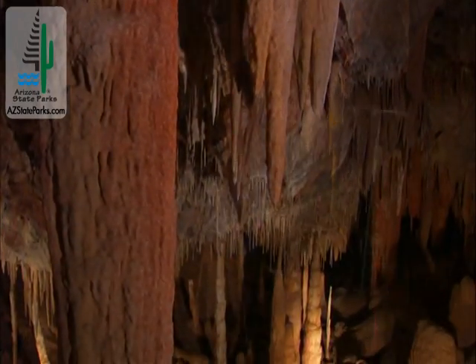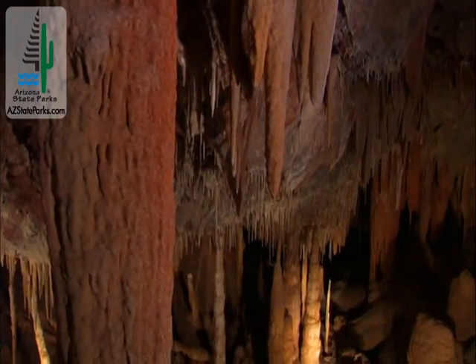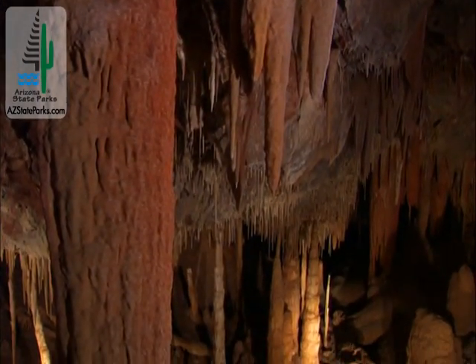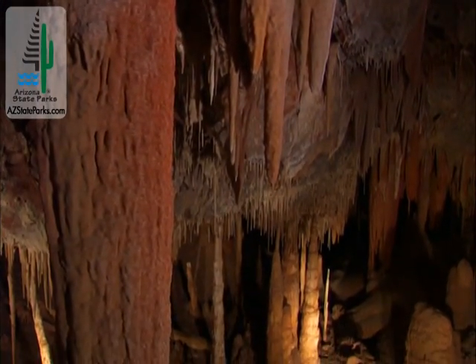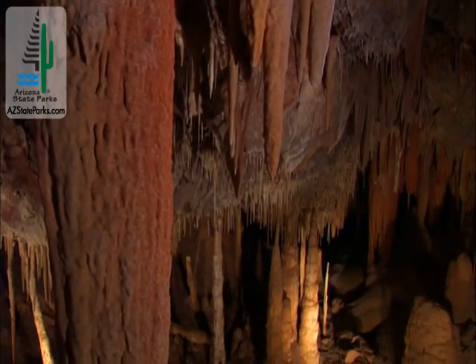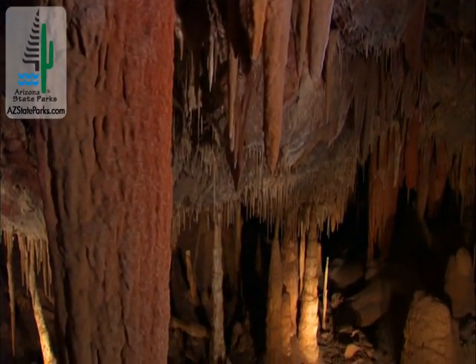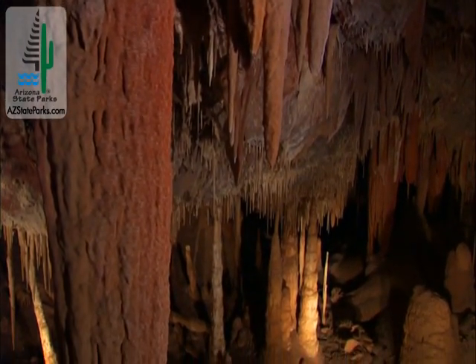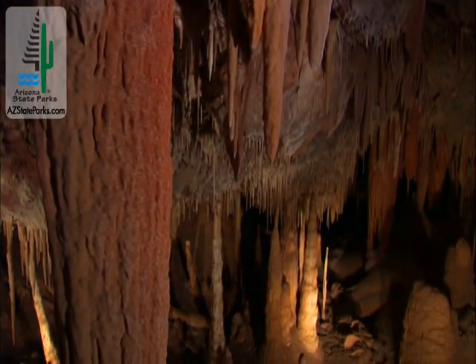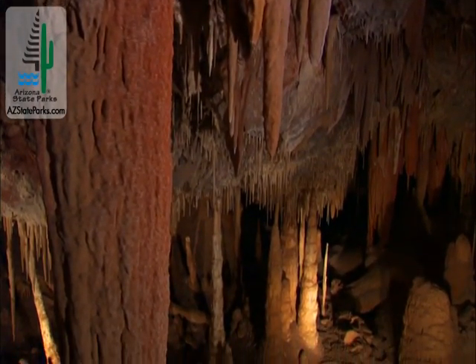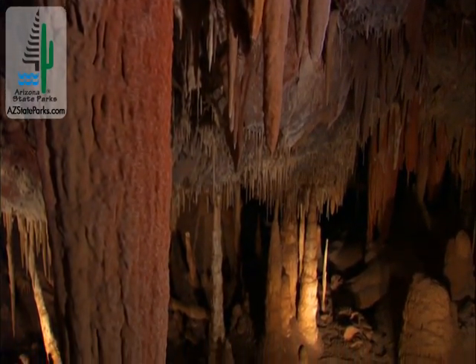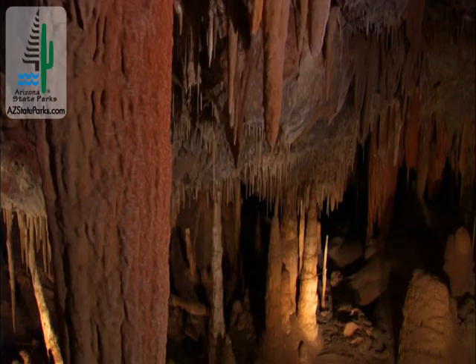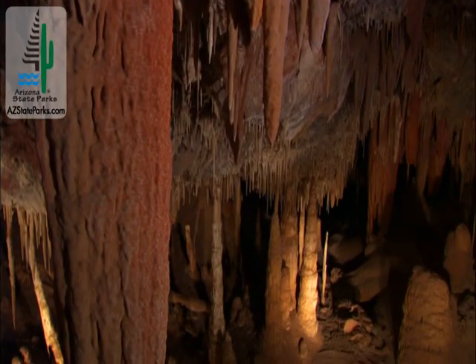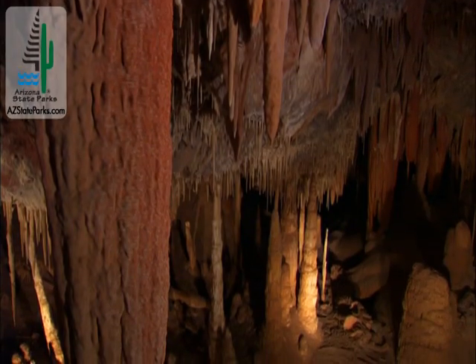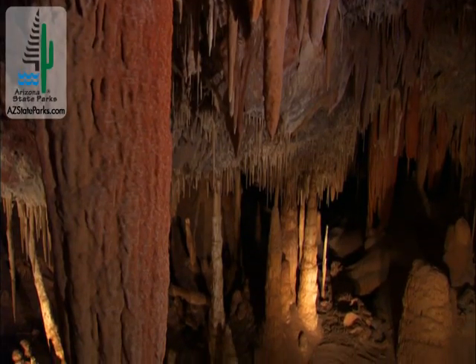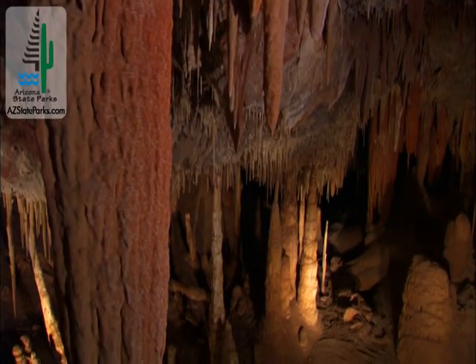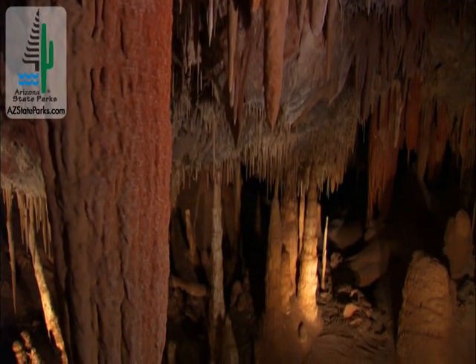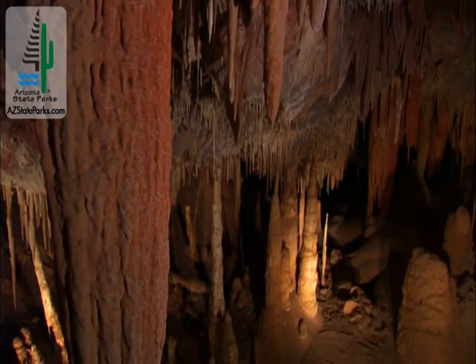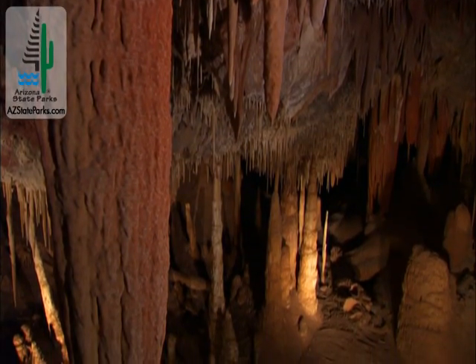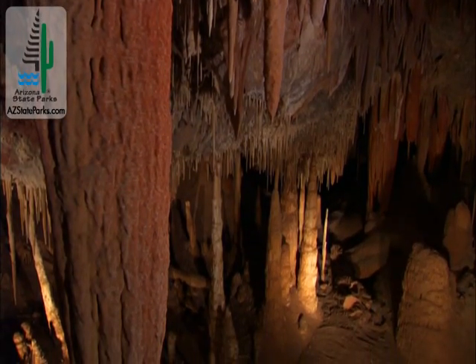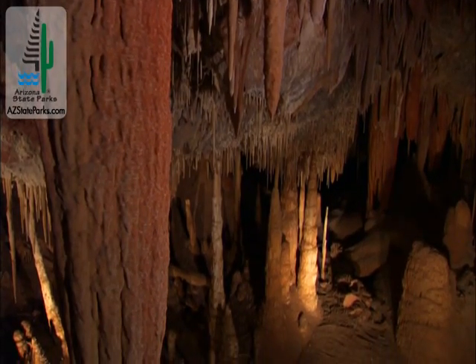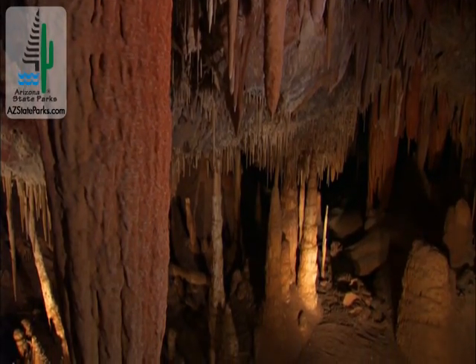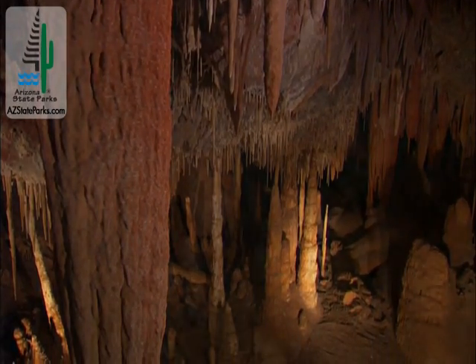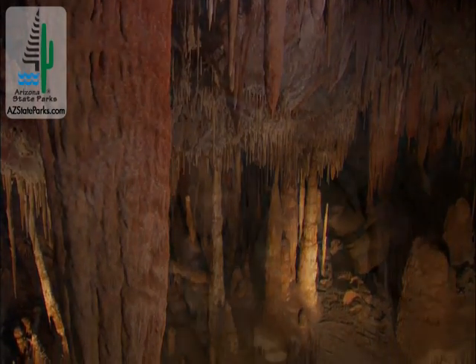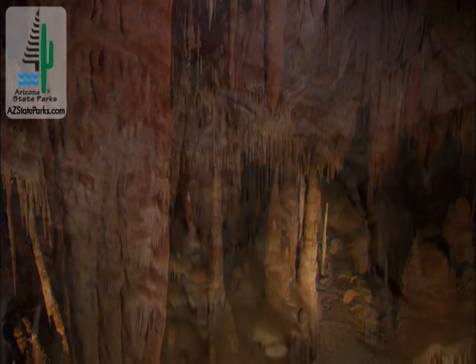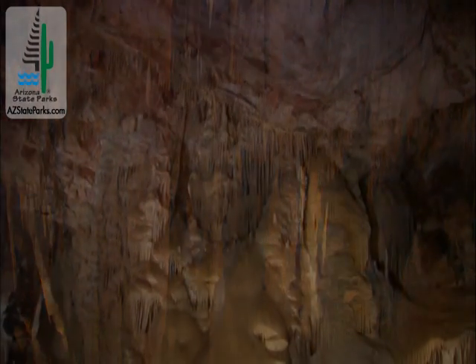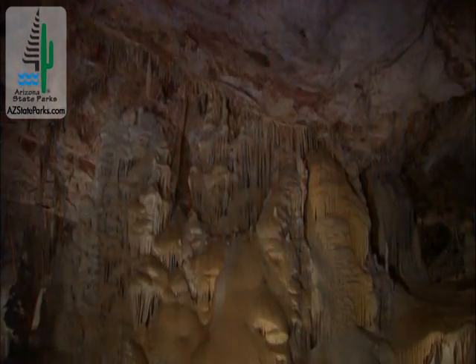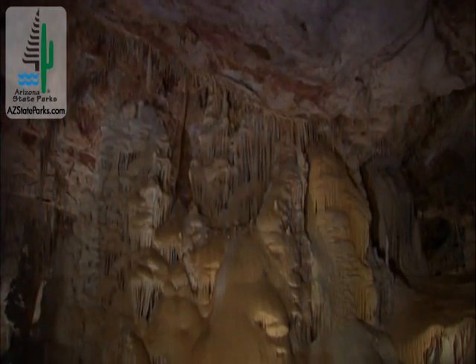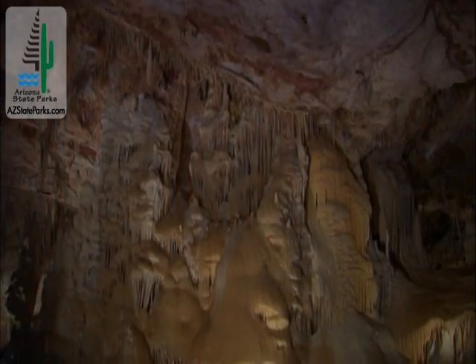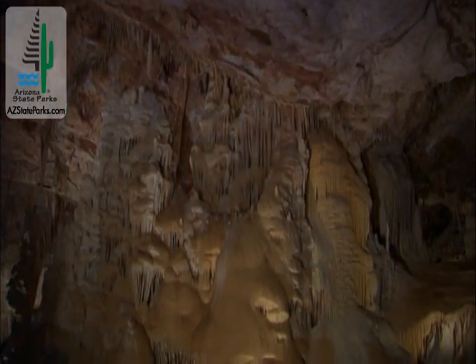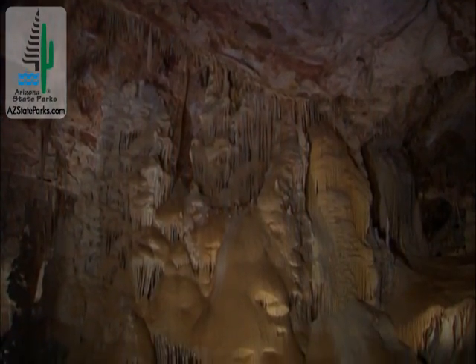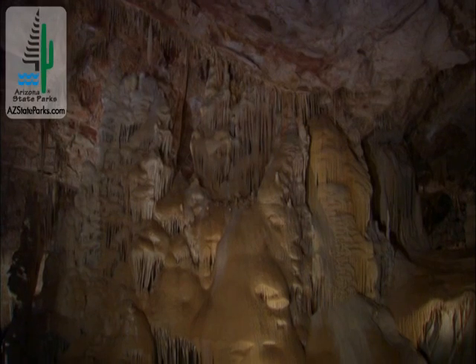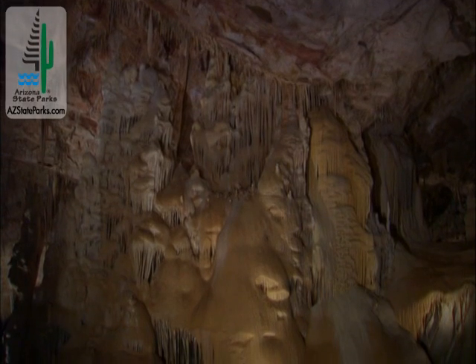But Kartchner Caverns' history began well before its discovery, forming drop by drop for over 200,000 years.